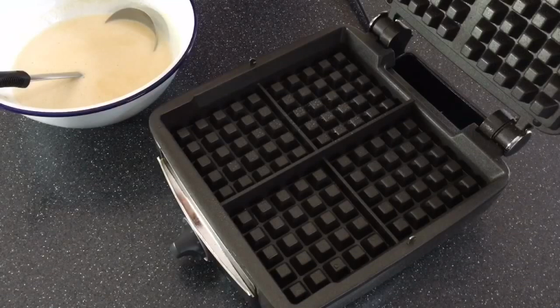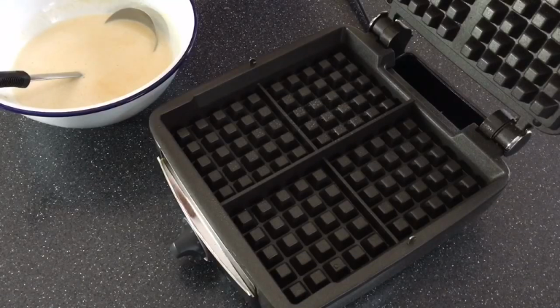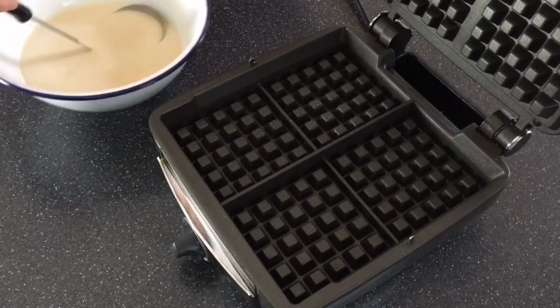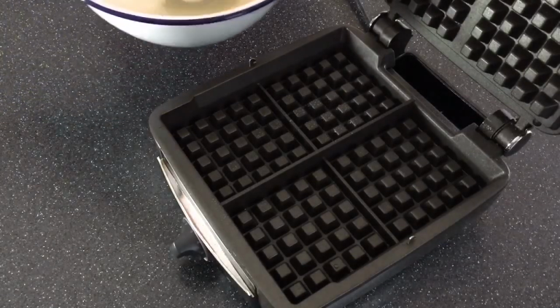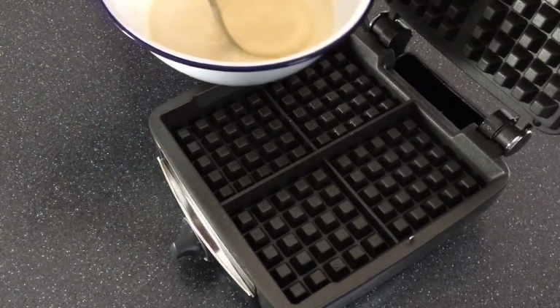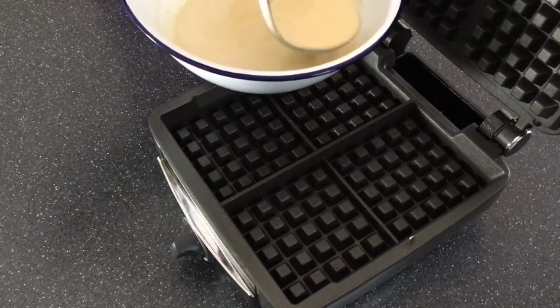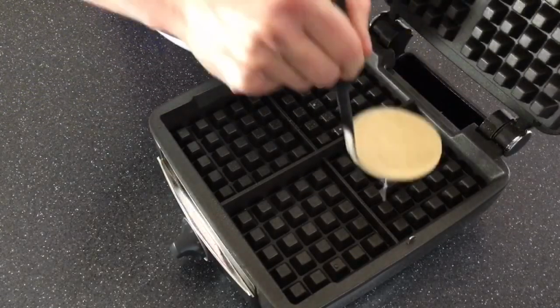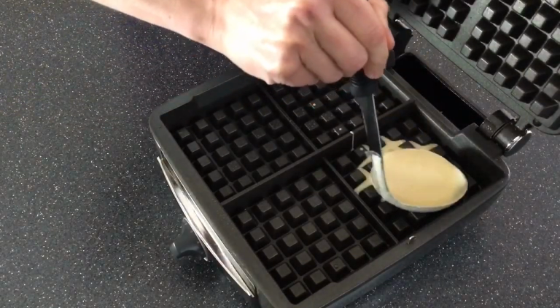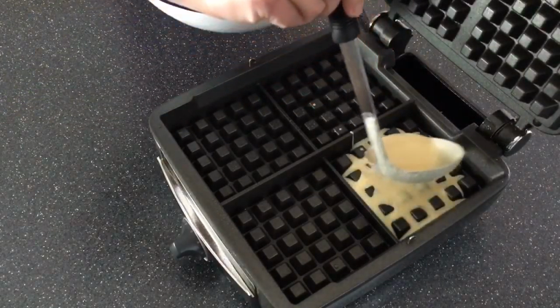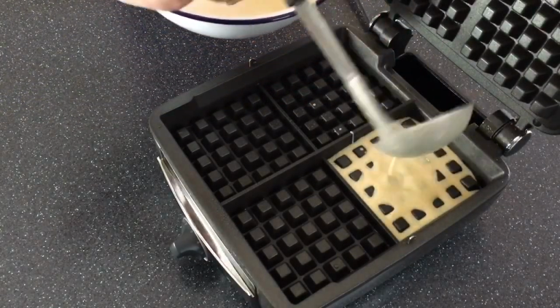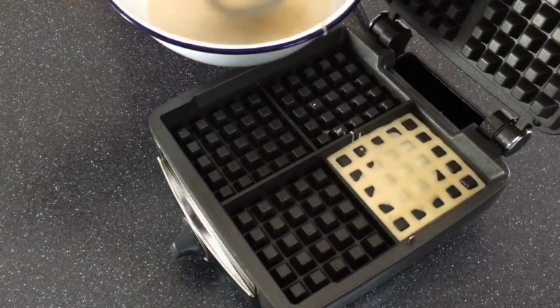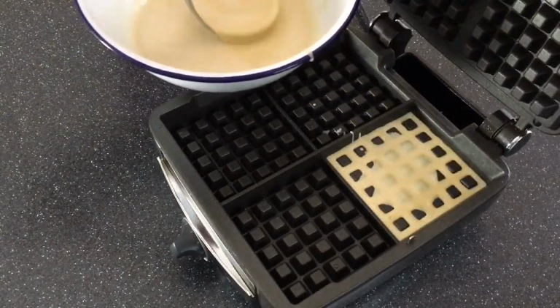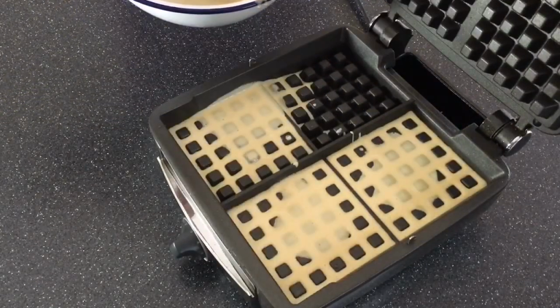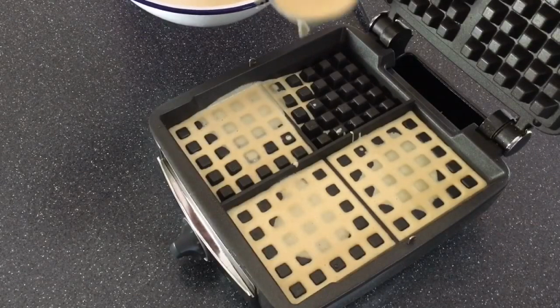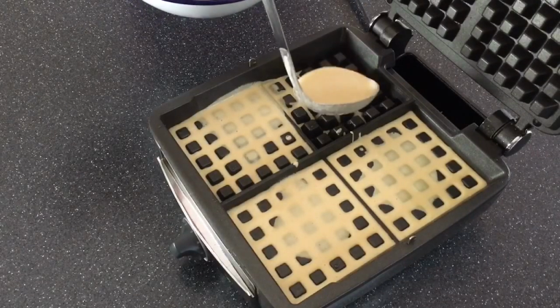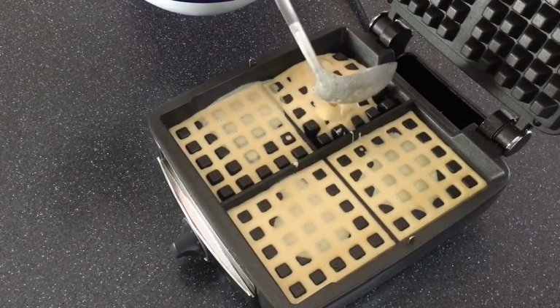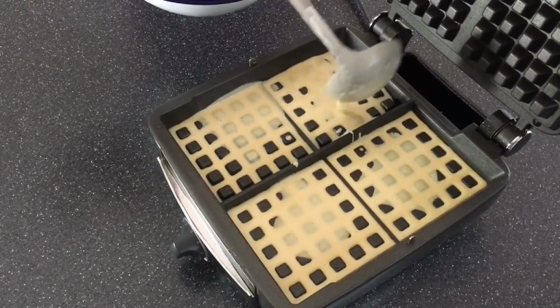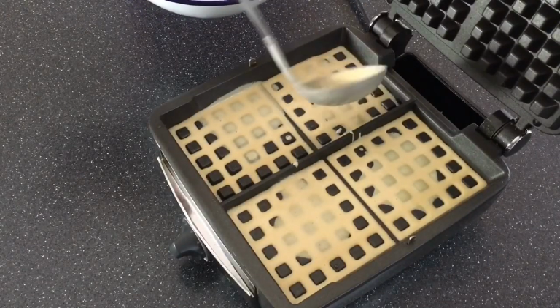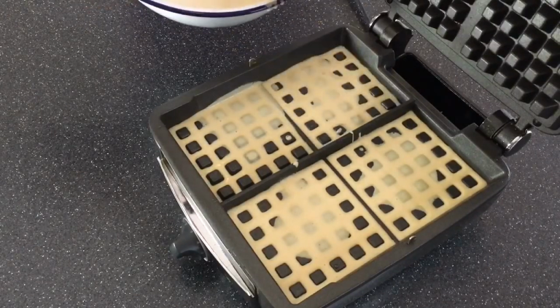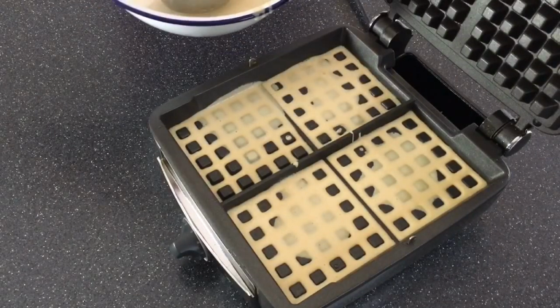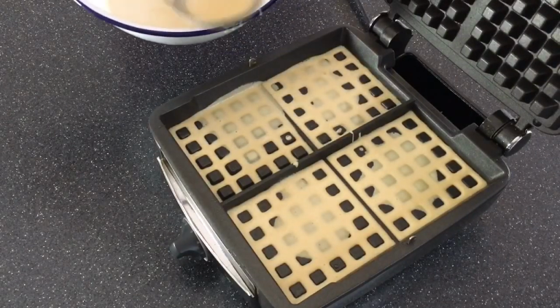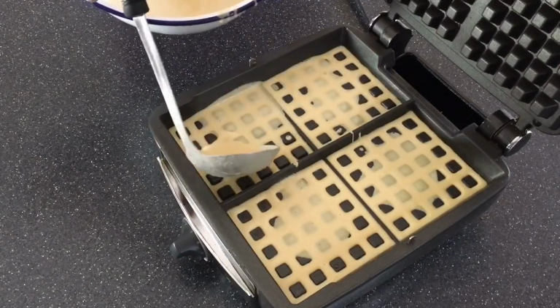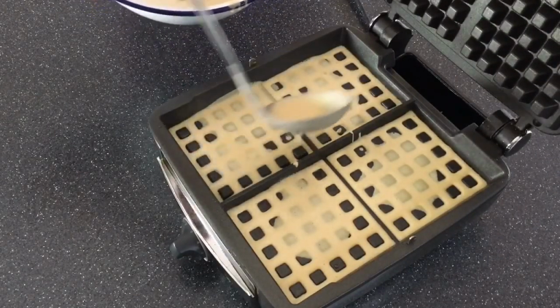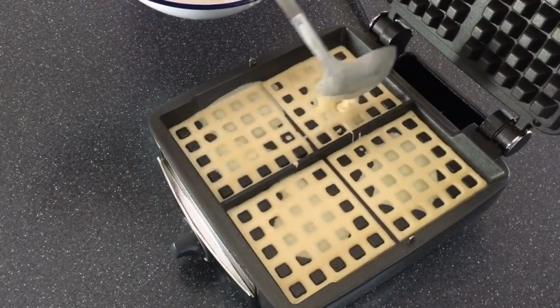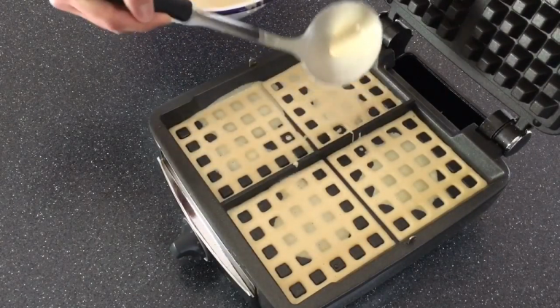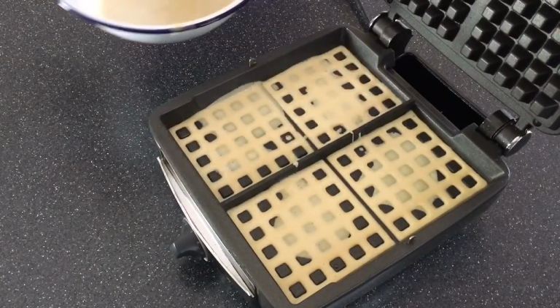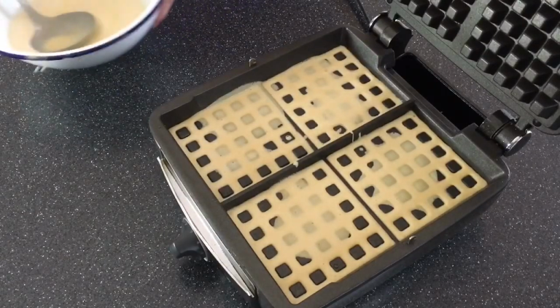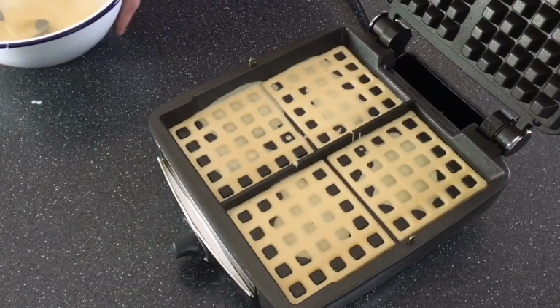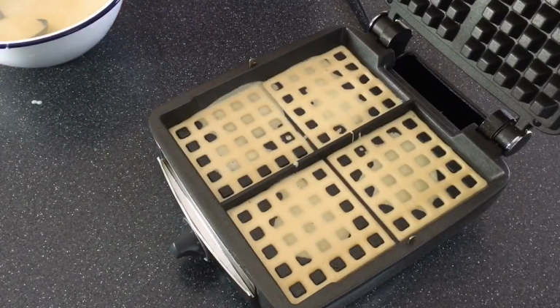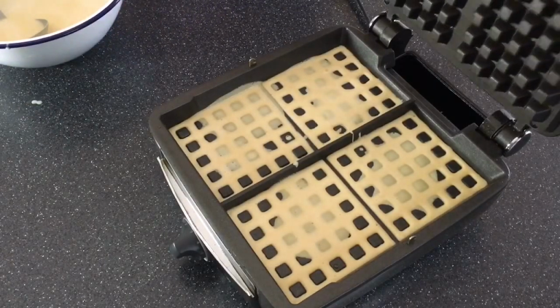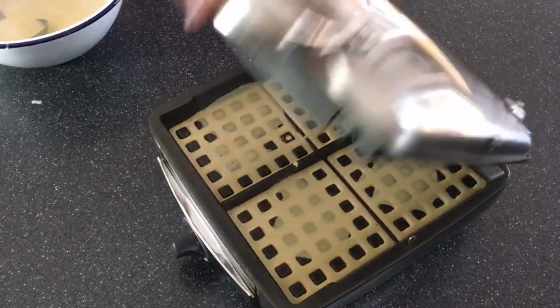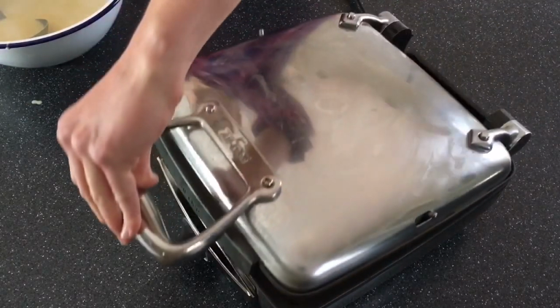Come dinner time, spray your hot waffle iron with some cooking spray, or you could brush it with oil, and then just fill it up. I'm using a Belgian waffle maker, but you could use whatever you have. We'll just close the lid and let these babies cook.